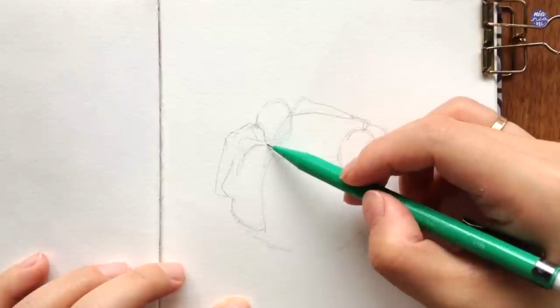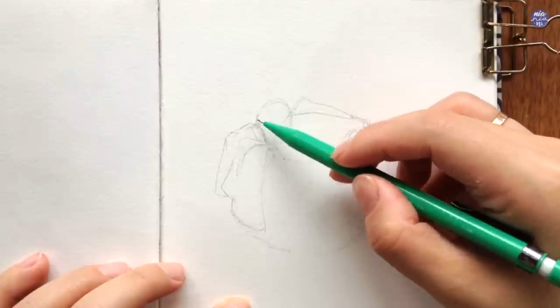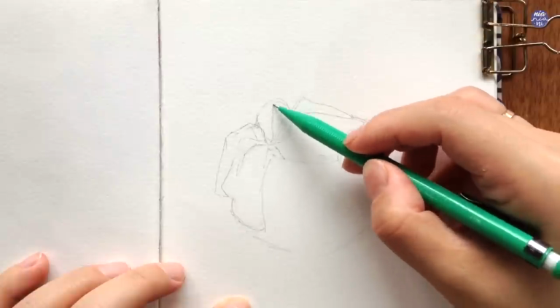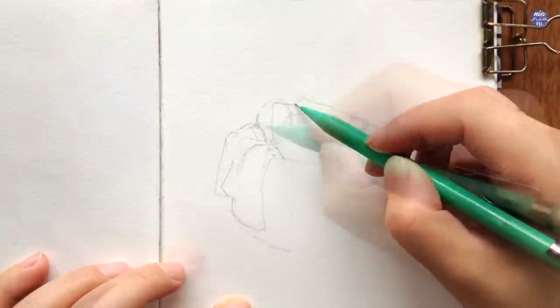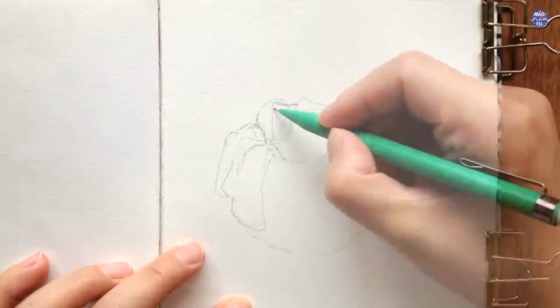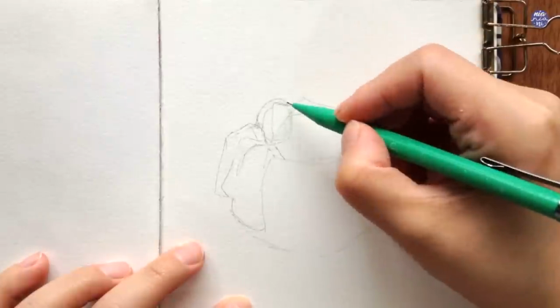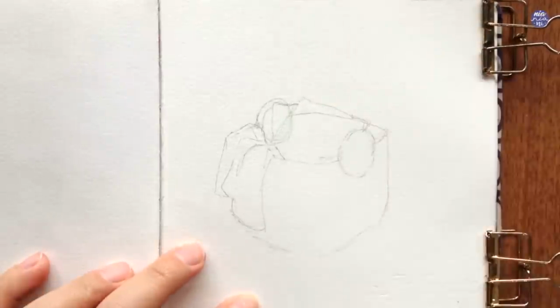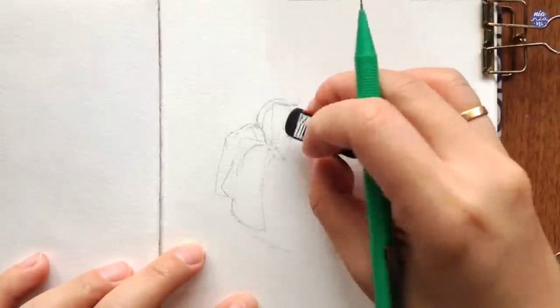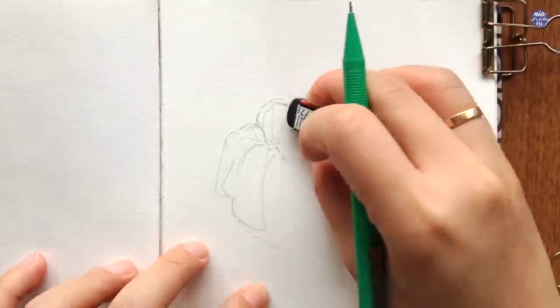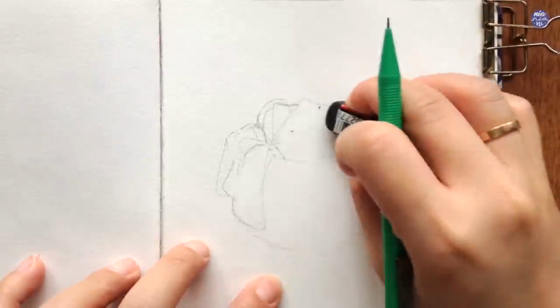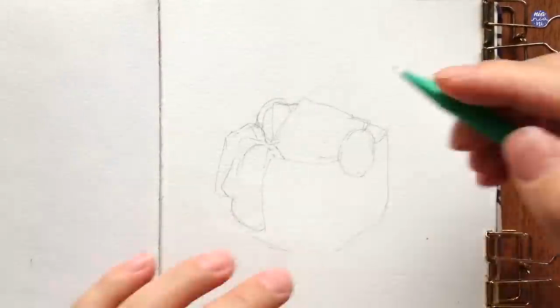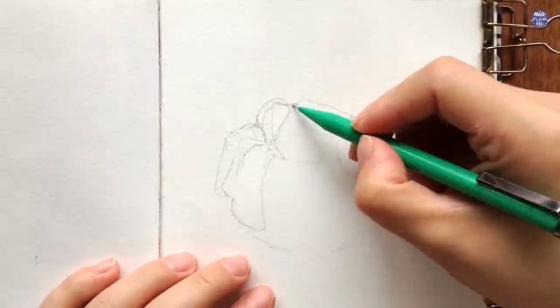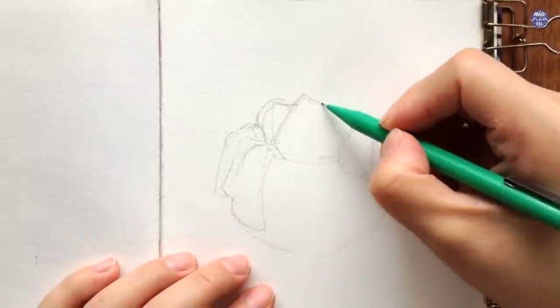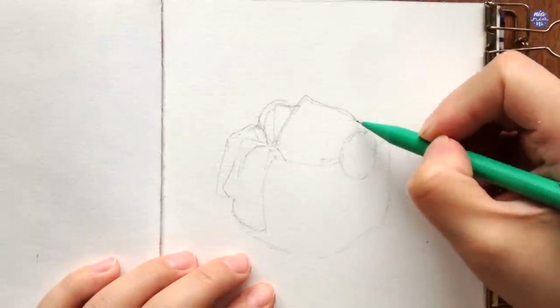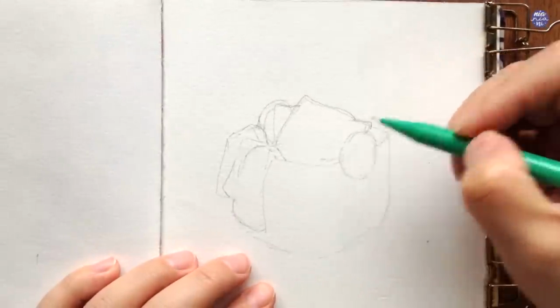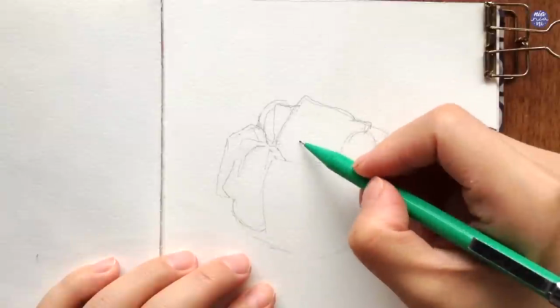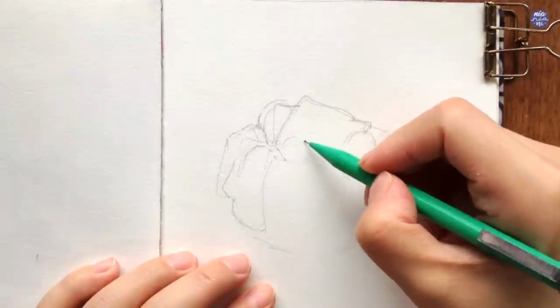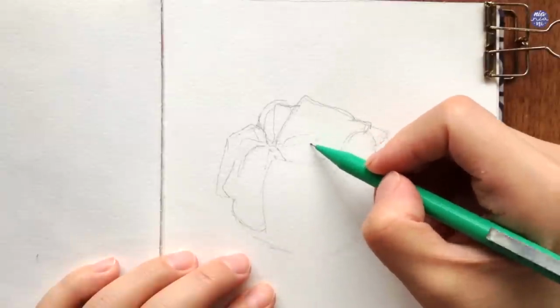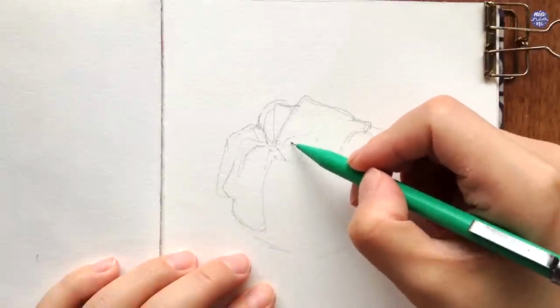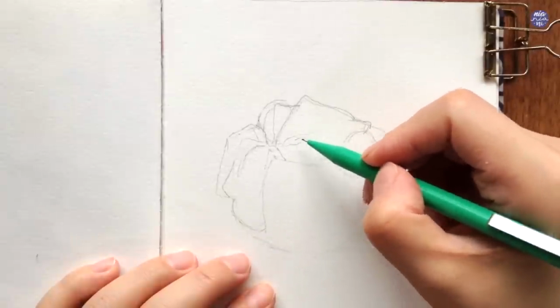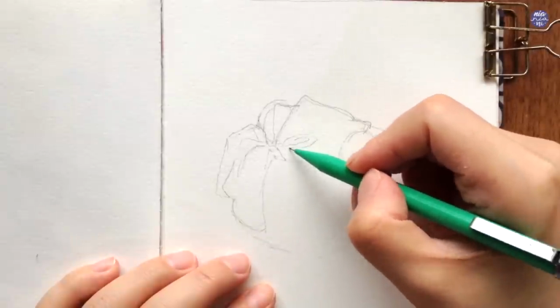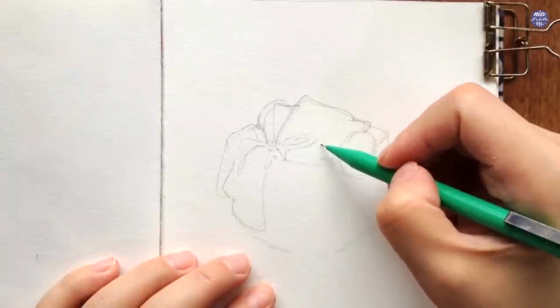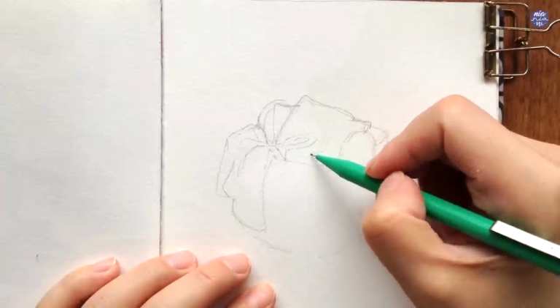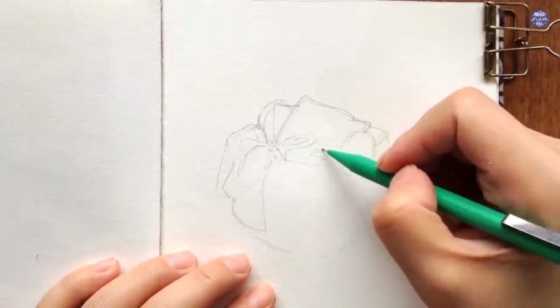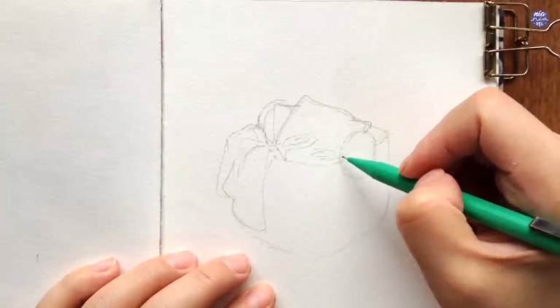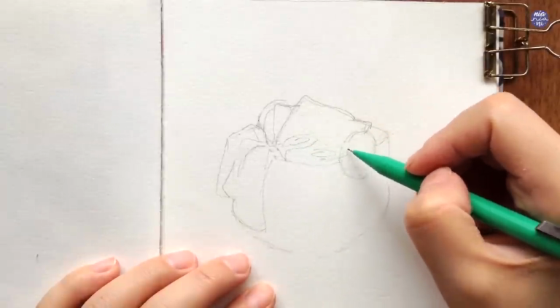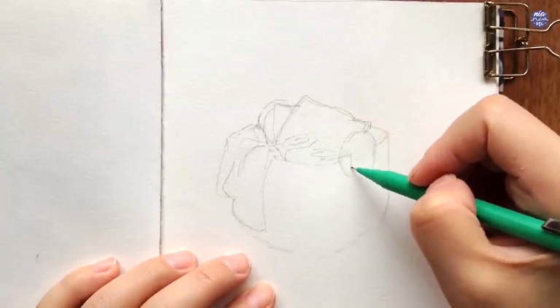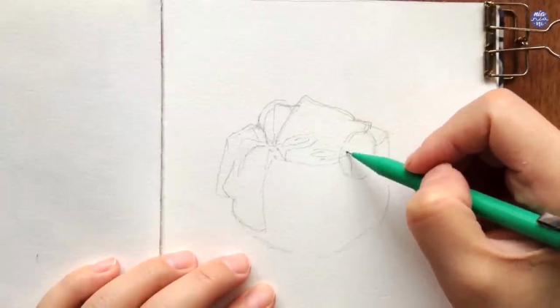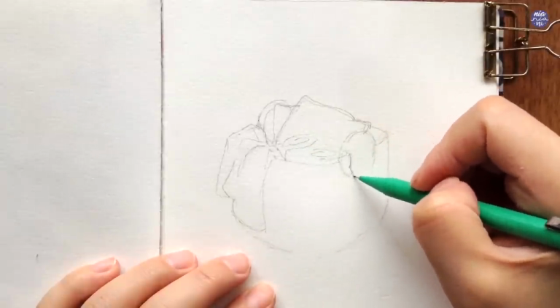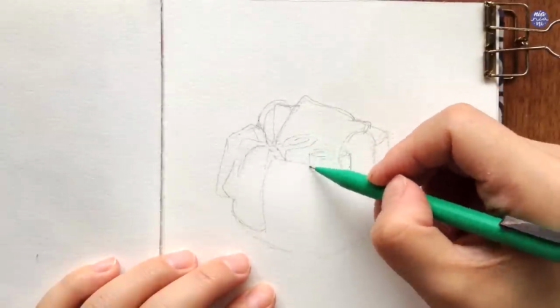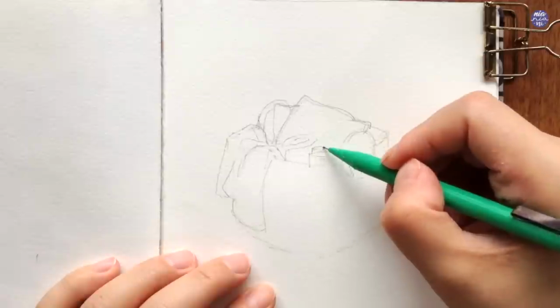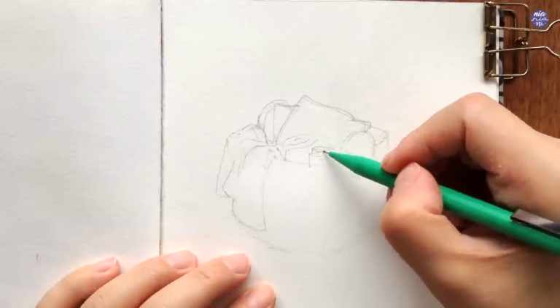It's completely up to you what you want to include in the basket. I personally didn't plan this when I was sketching it out — I kind of just thought about the elements I find would be cozy to include in this composition, so you can do the same.